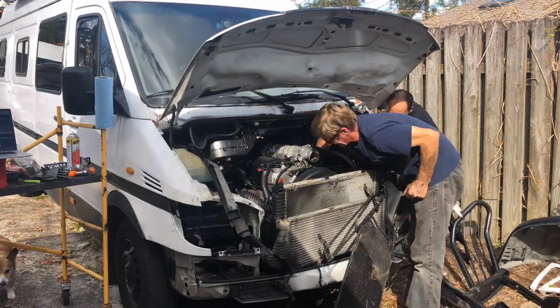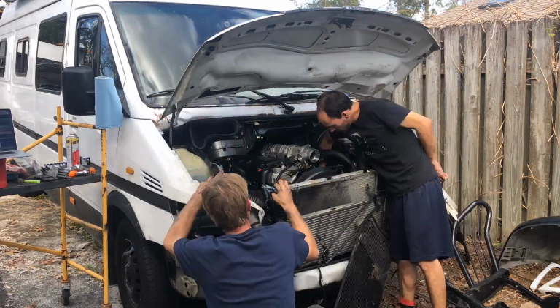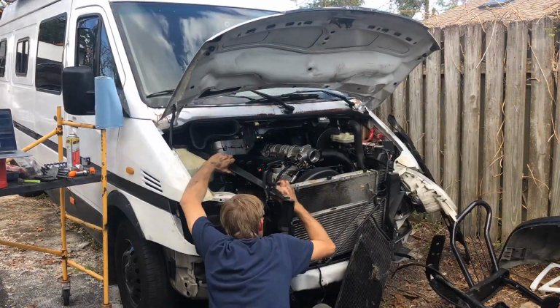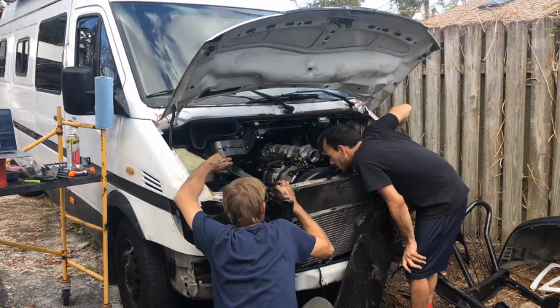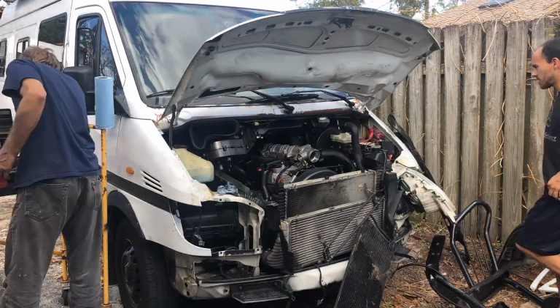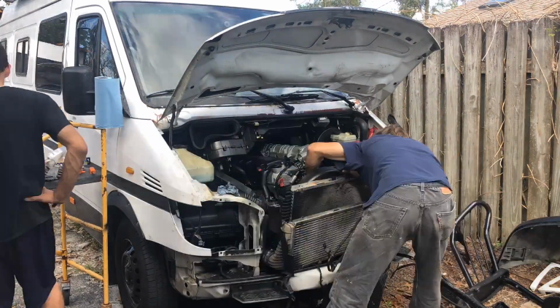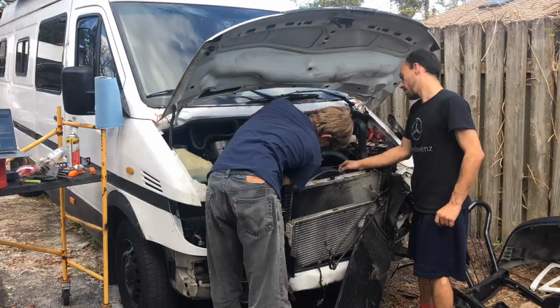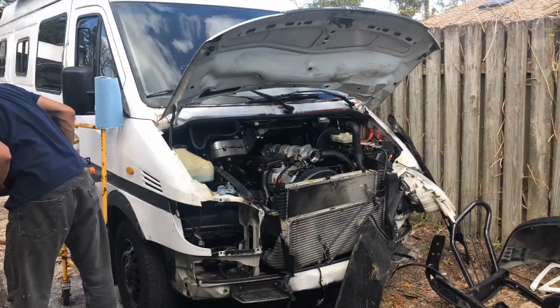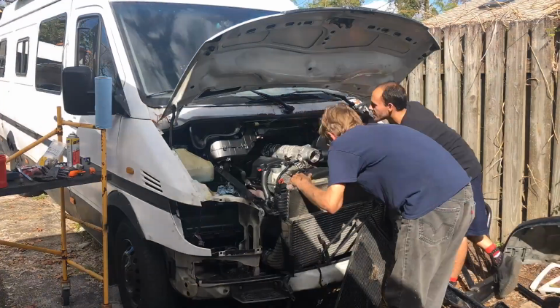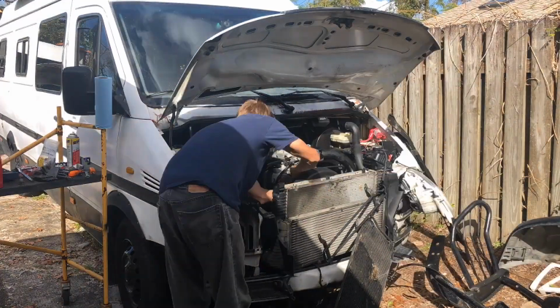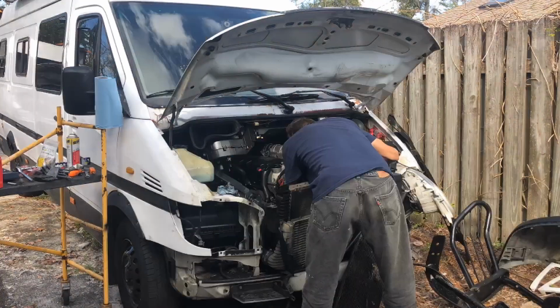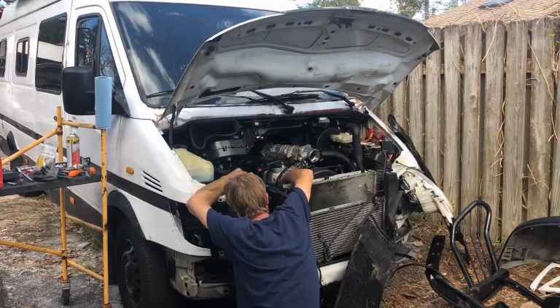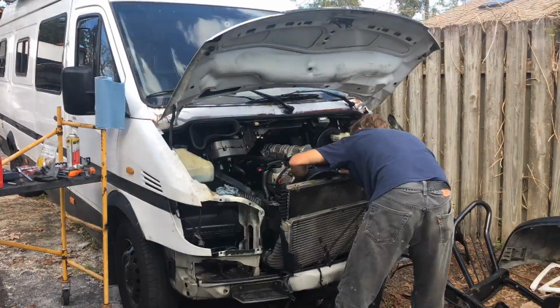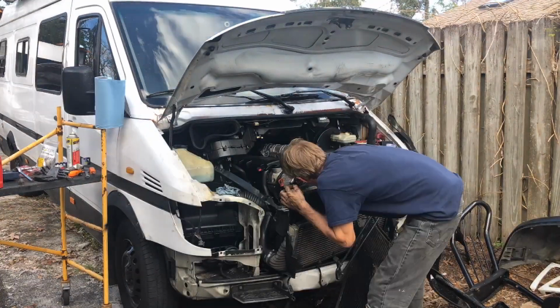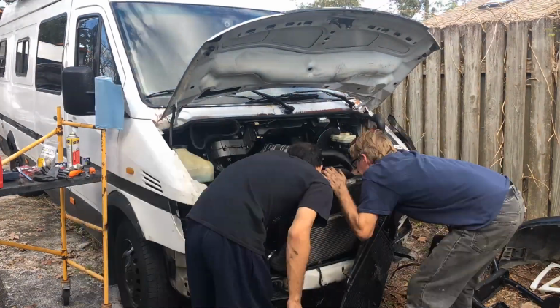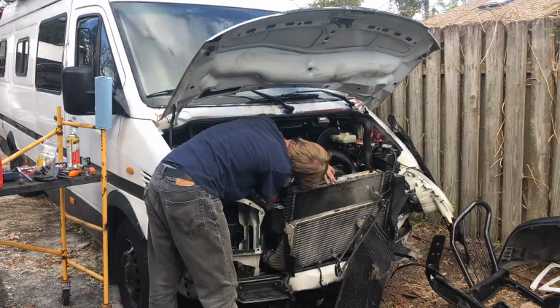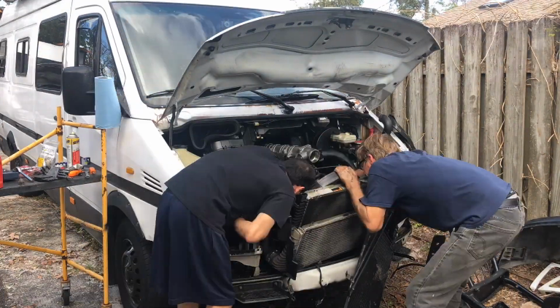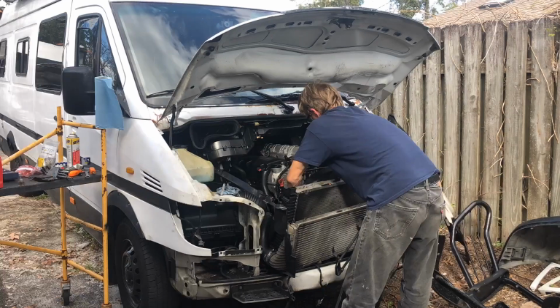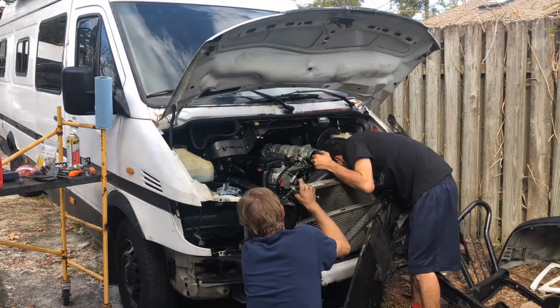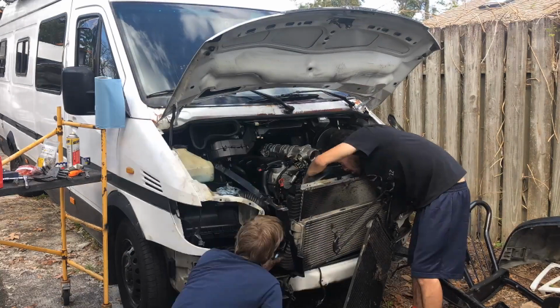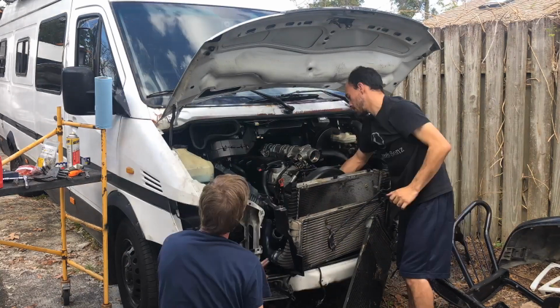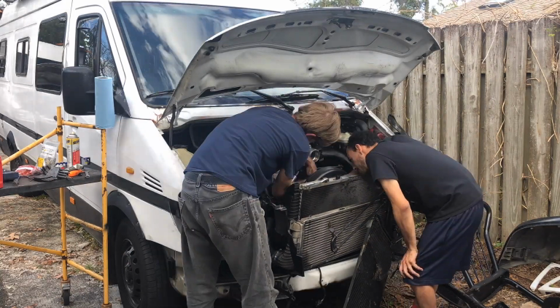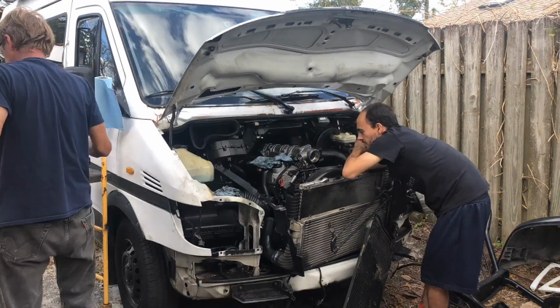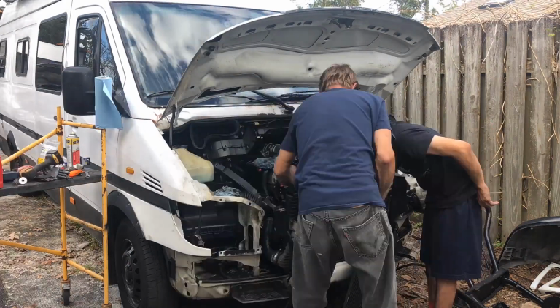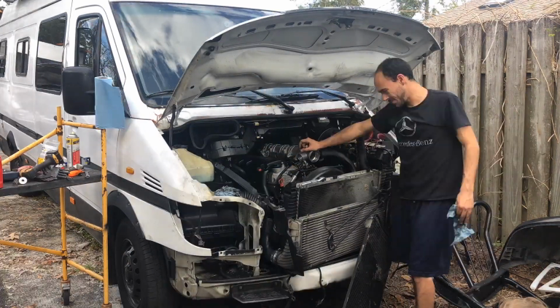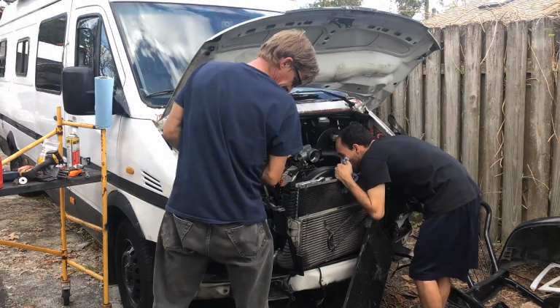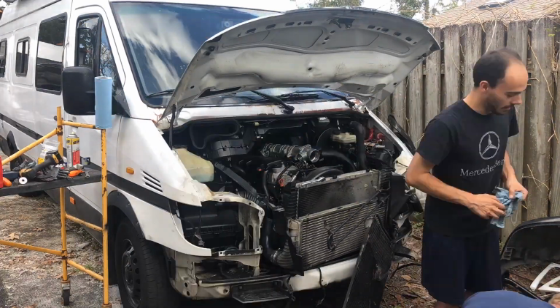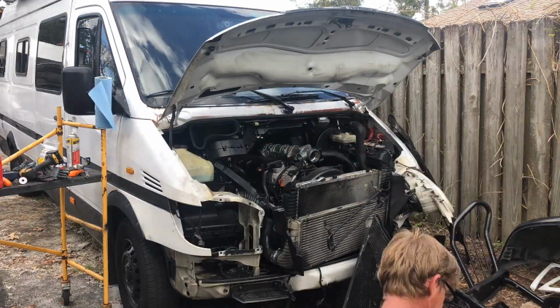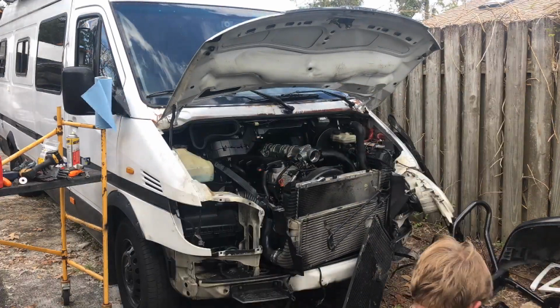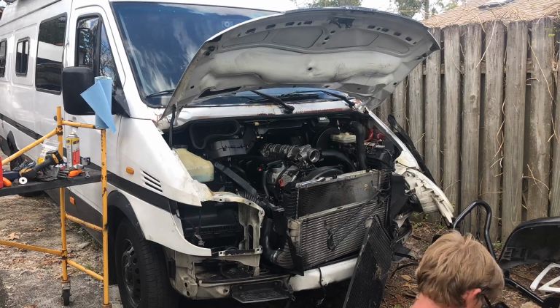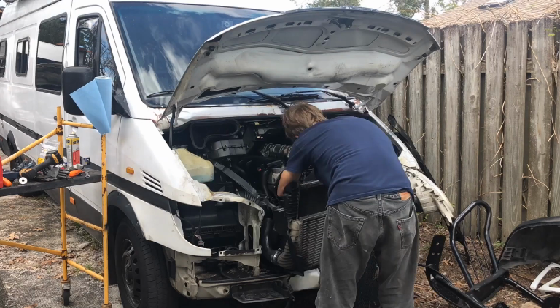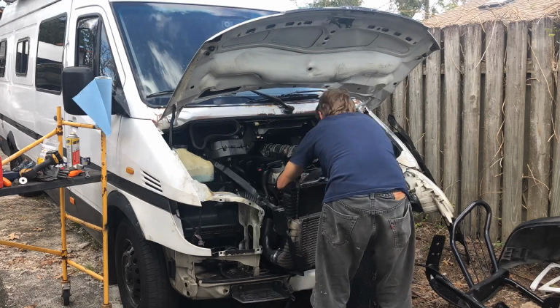It's an E10 socket to take the little bolts off the low pressure fuel lines on the passenger side of the van. We've got a 14mm open end wrench to take the high pressure line off on the driver's side of the van.